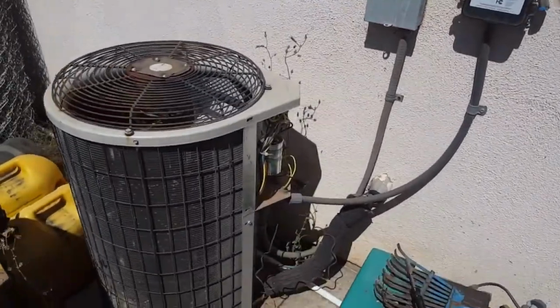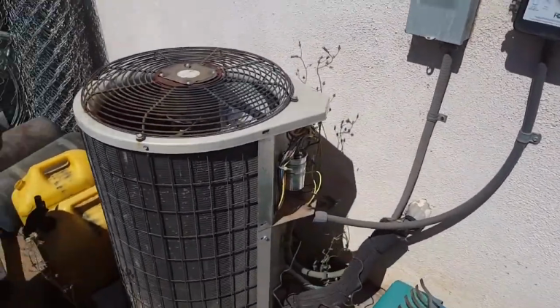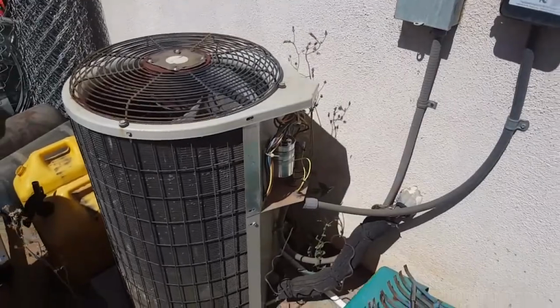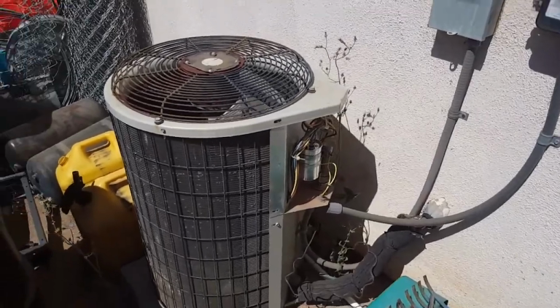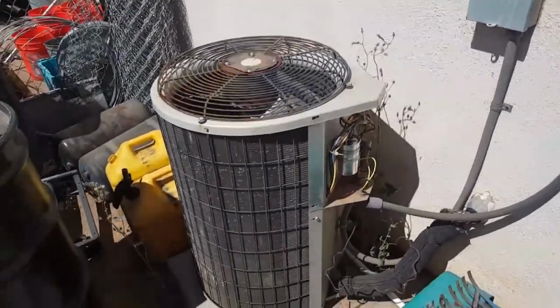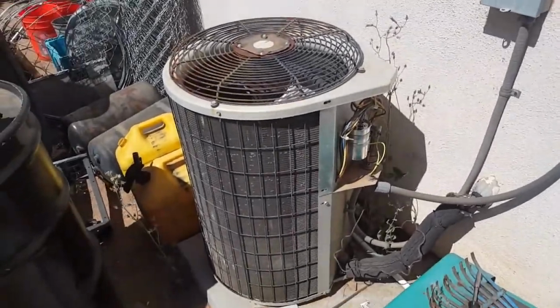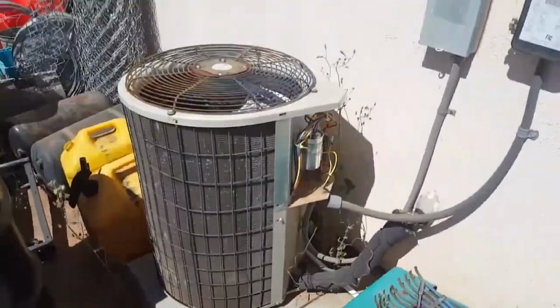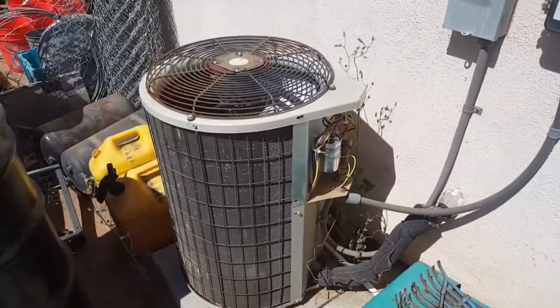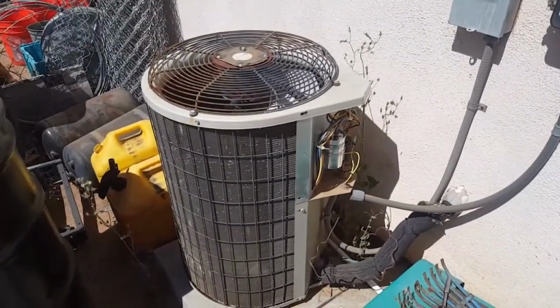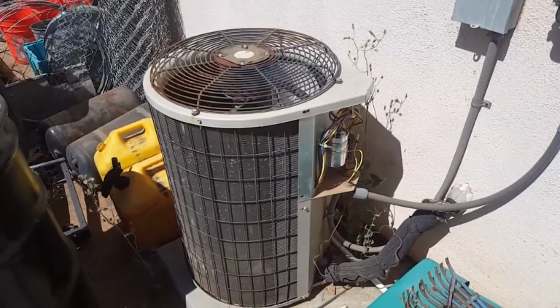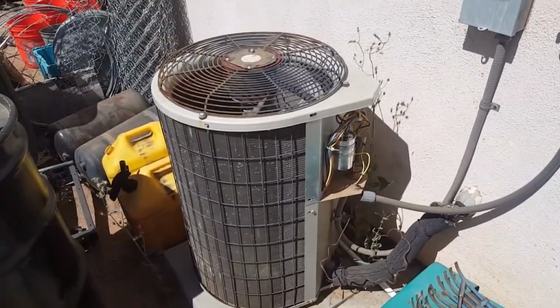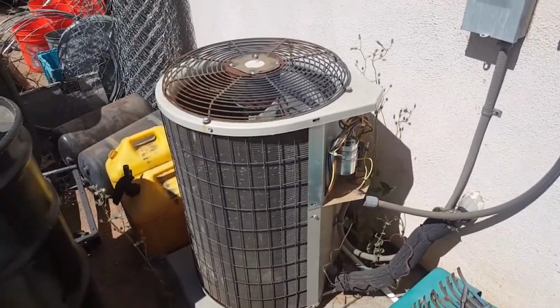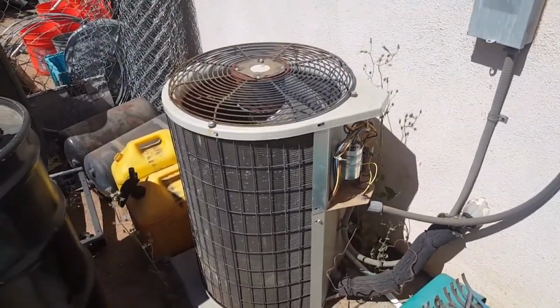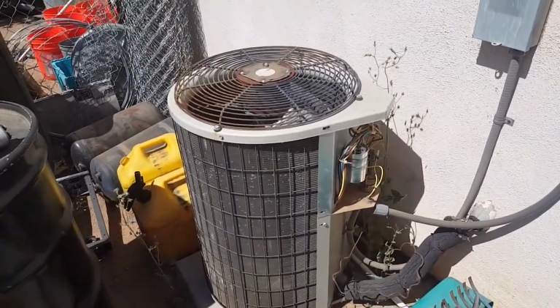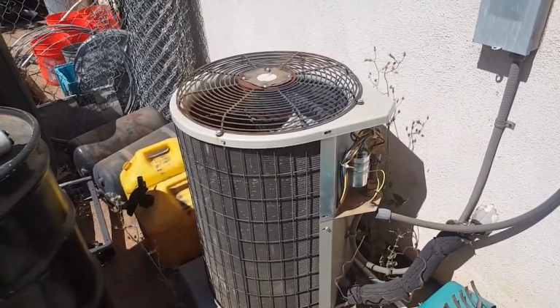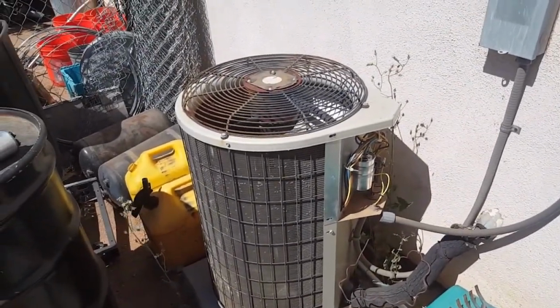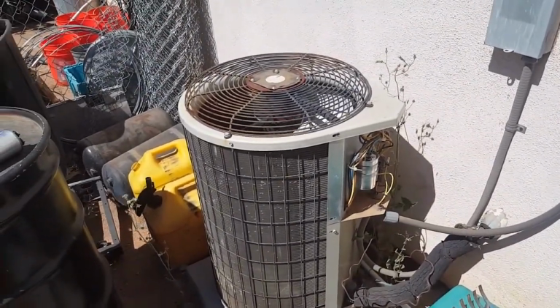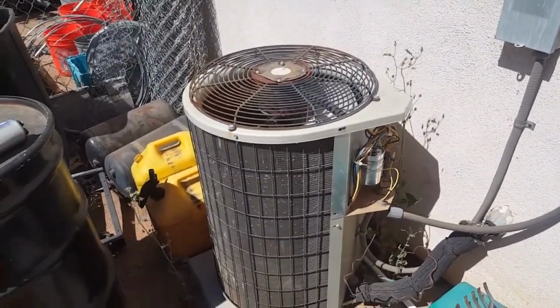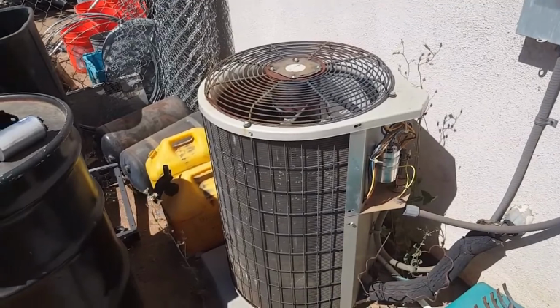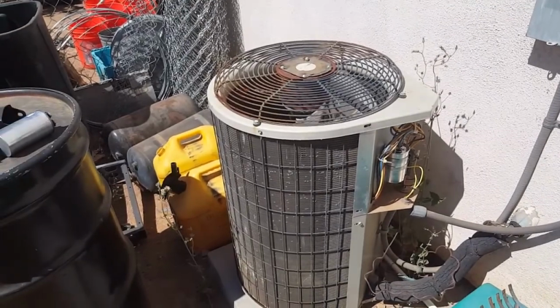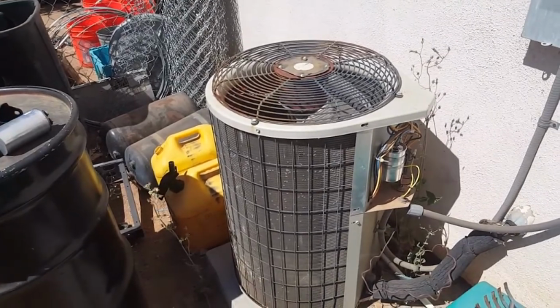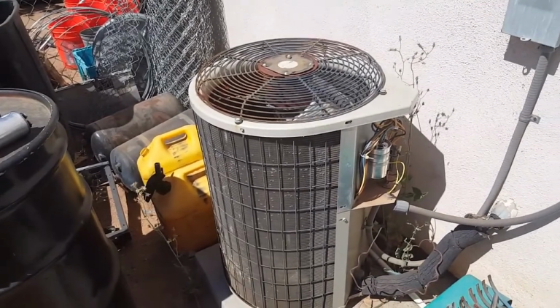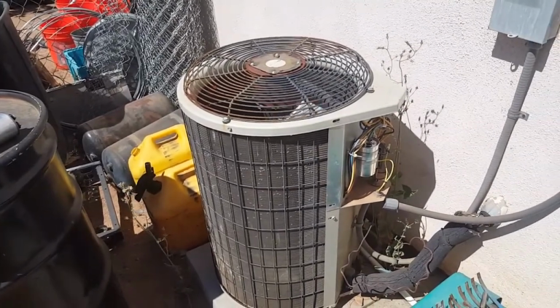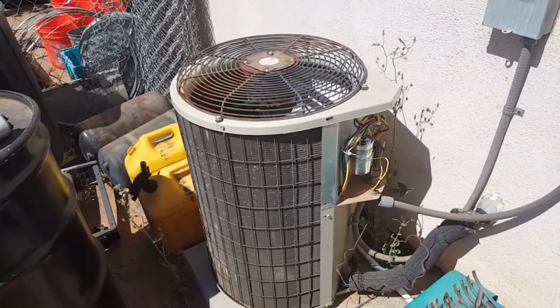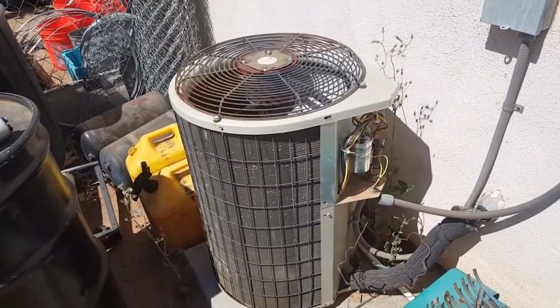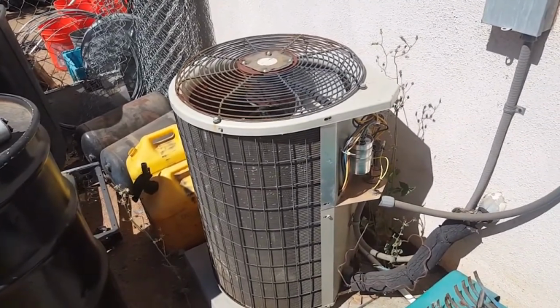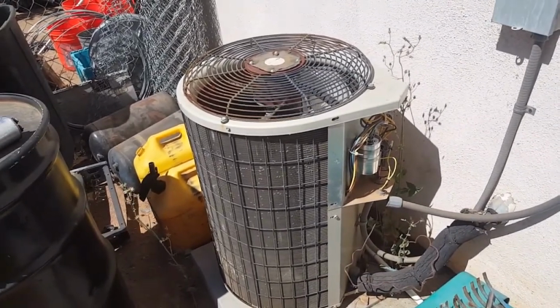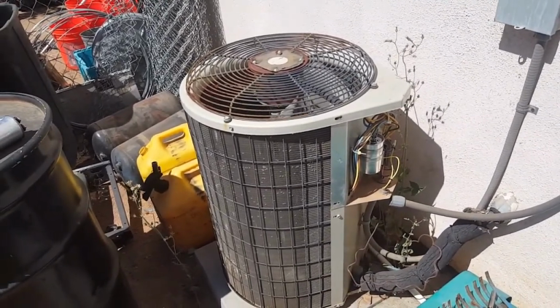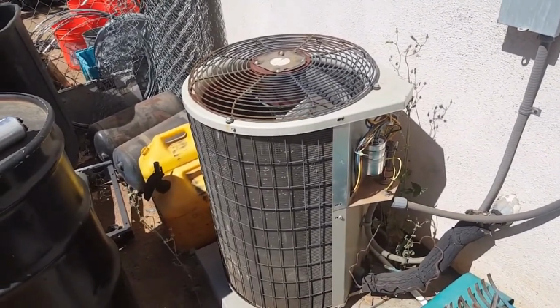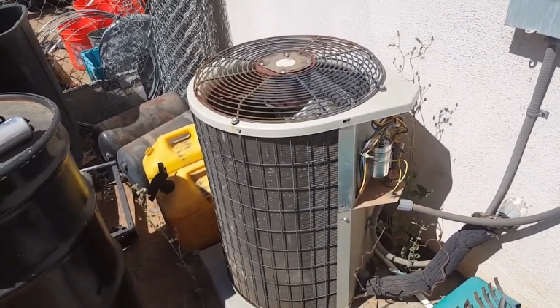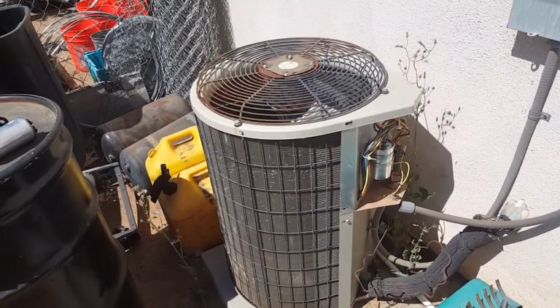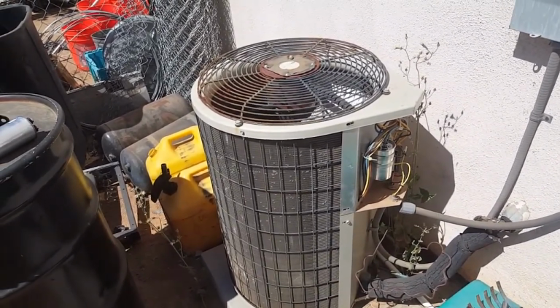Either way, this was my little project of let's fix my air conditioning because it's hot. Thanks for watching. I know it wasn't too detailed, but either way, thanks for watching.